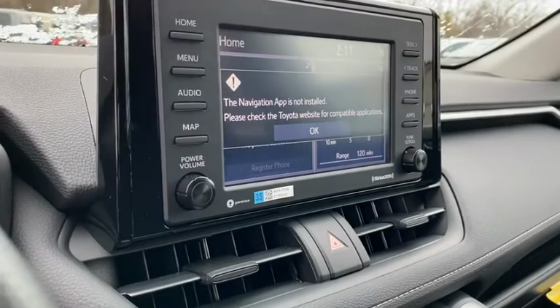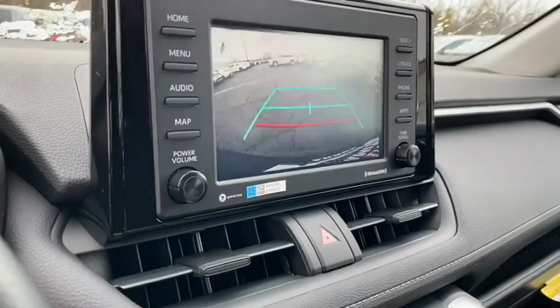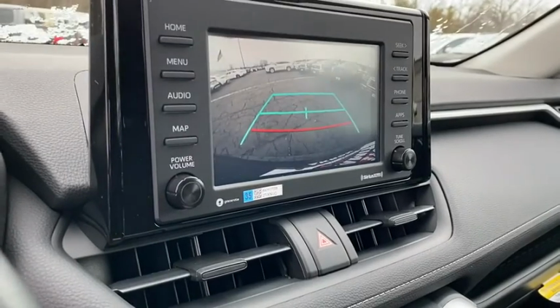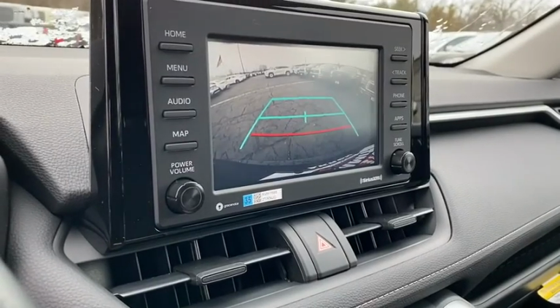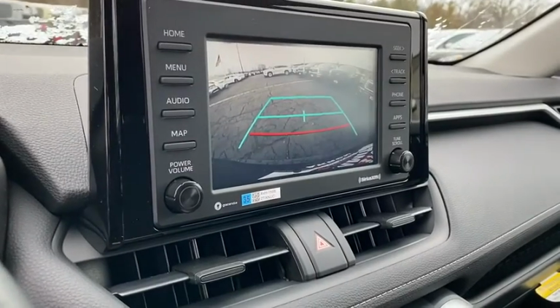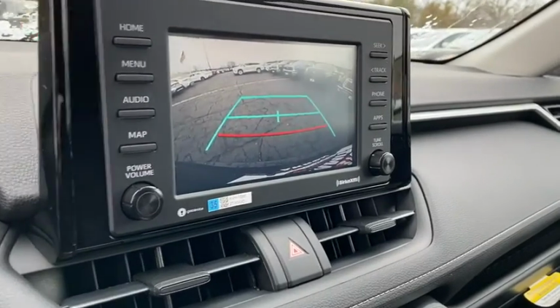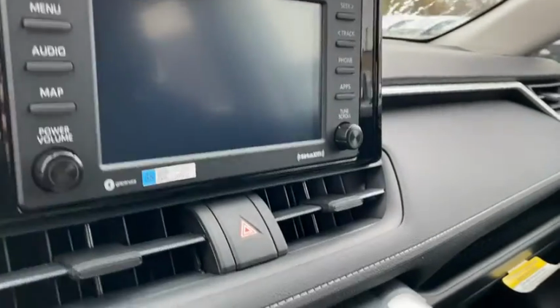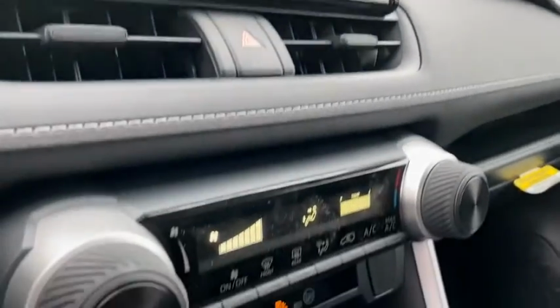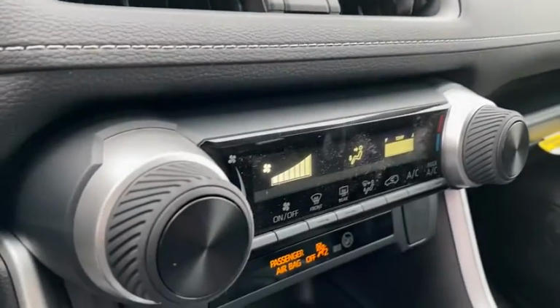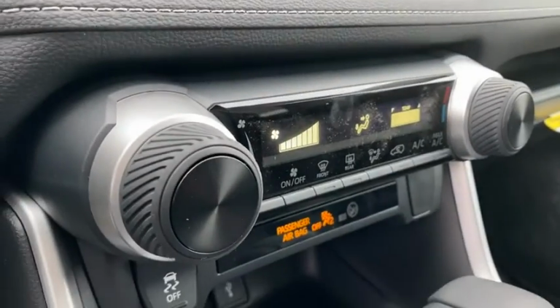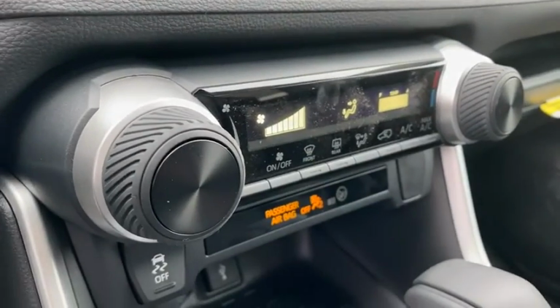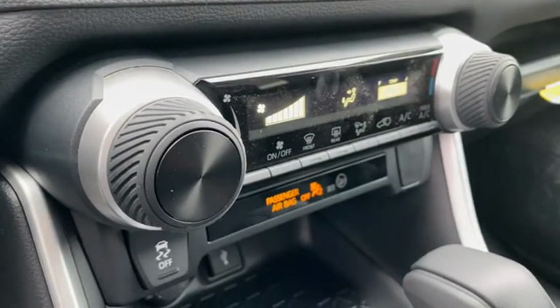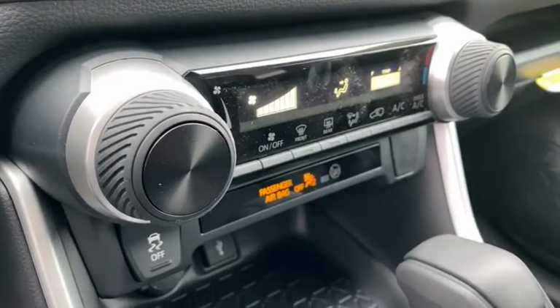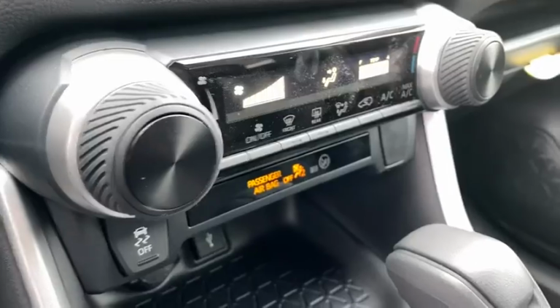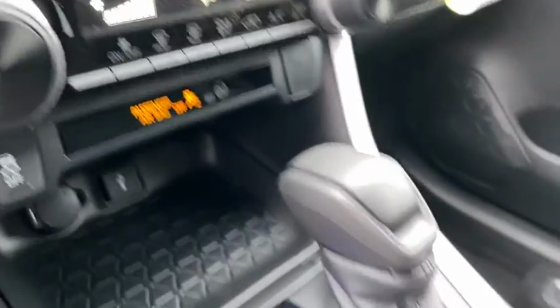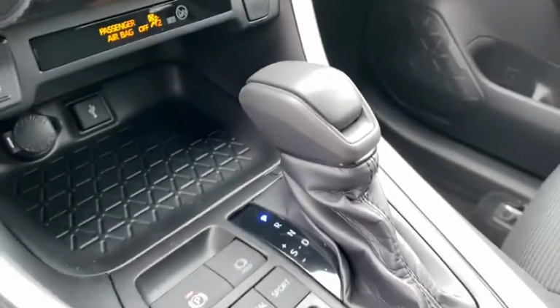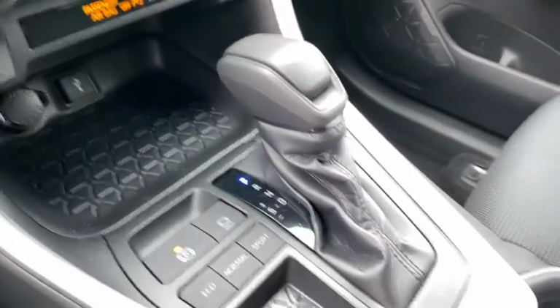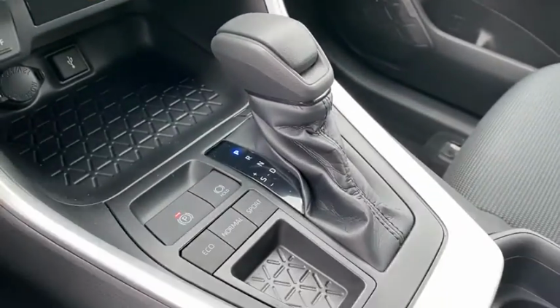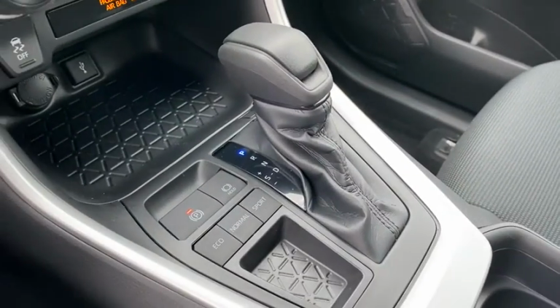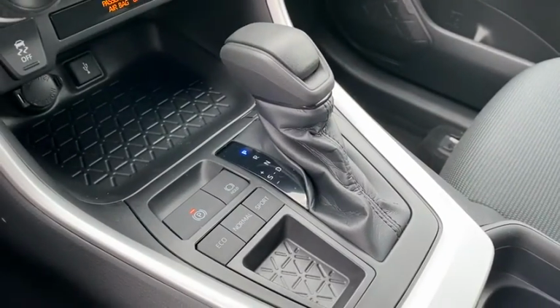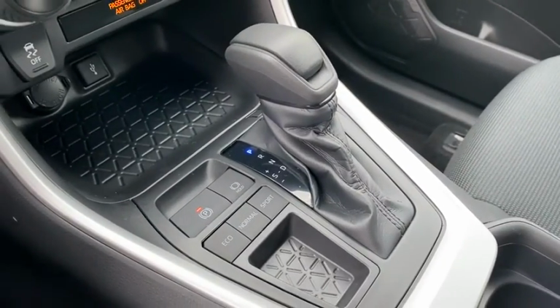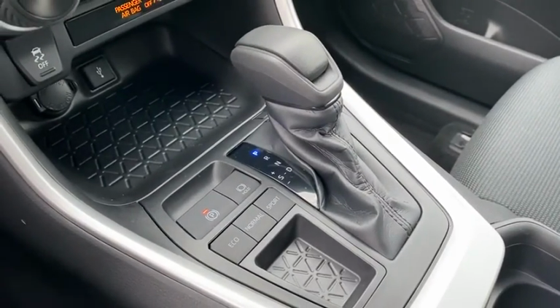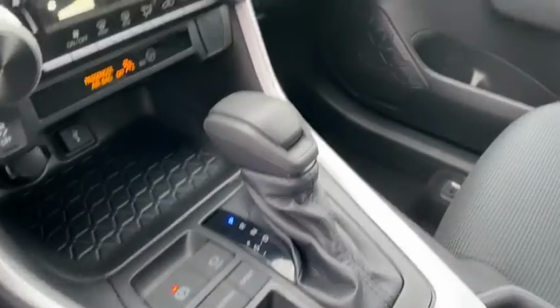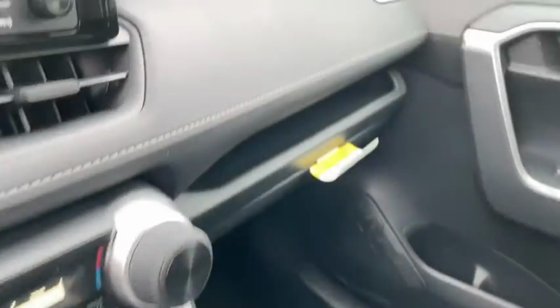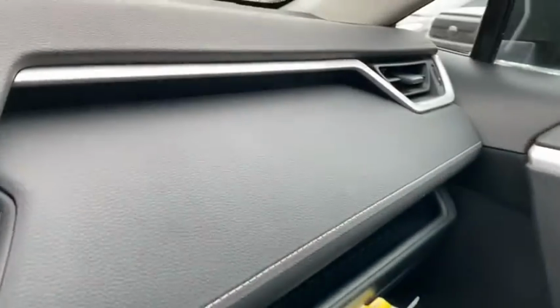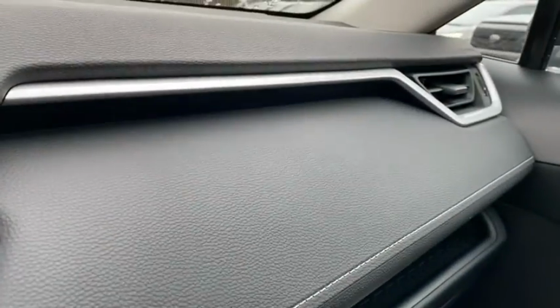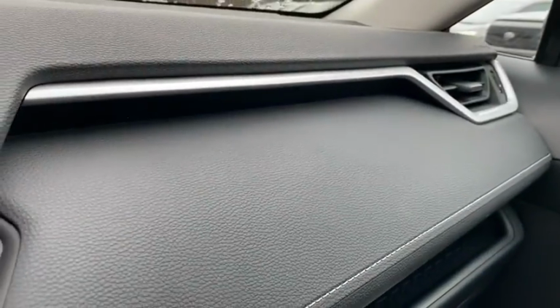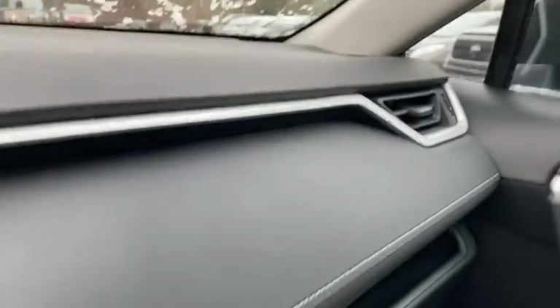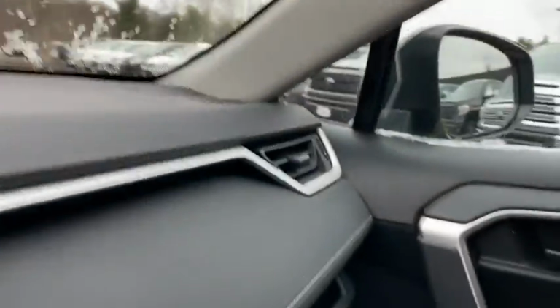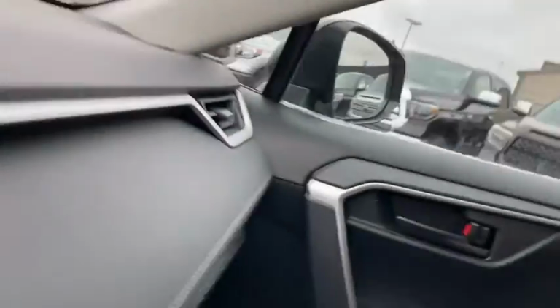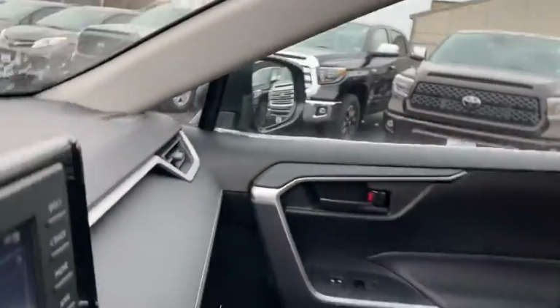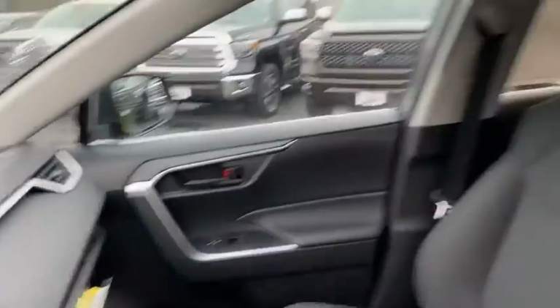Power windows, overhead console, brake assist, panic alarm, remote keyless entry, tachometer, rear window wiper, front reading lamps, front bucket seats, tilt steering wheel, driver vanity mirror.